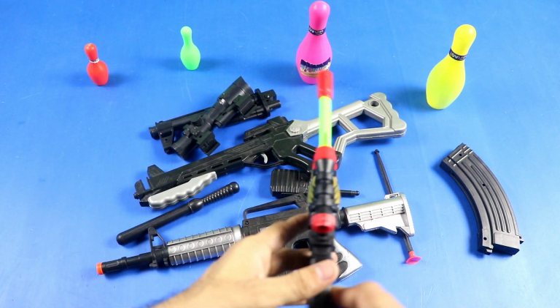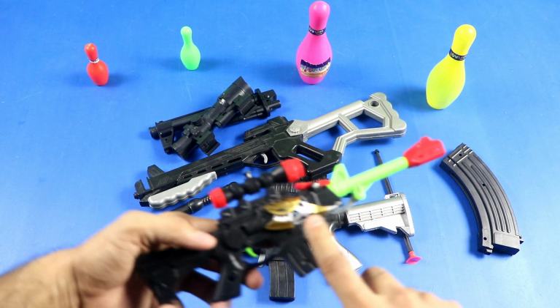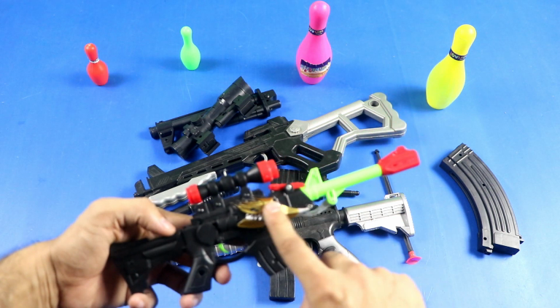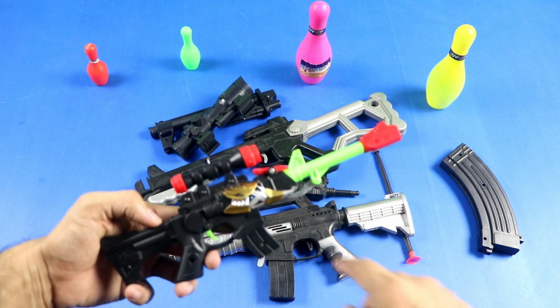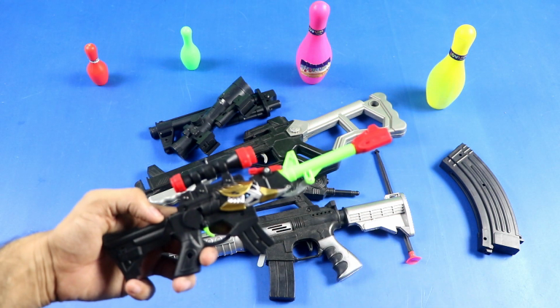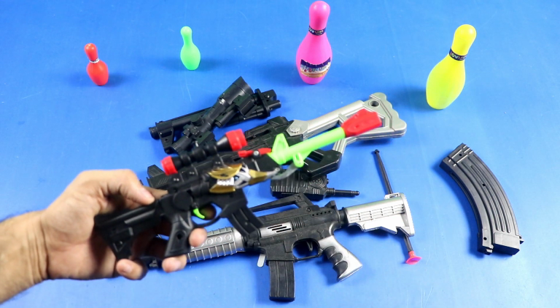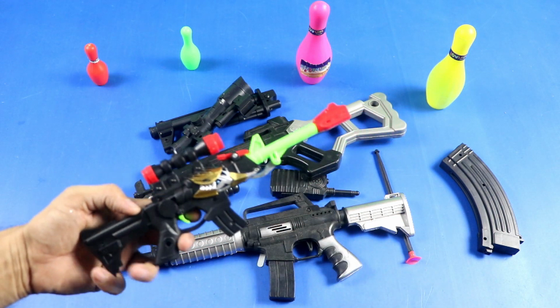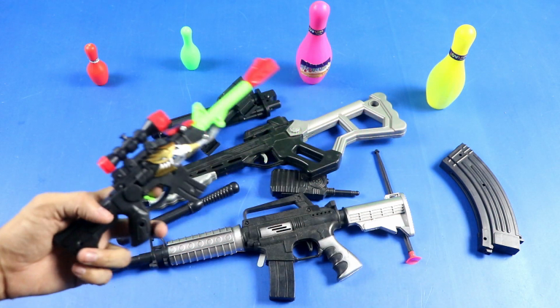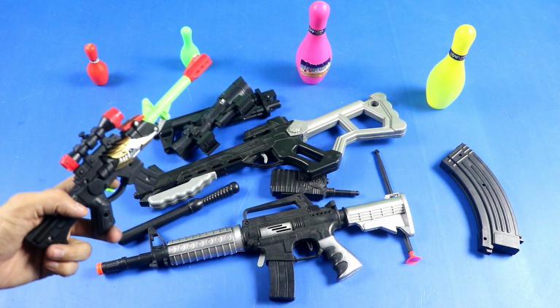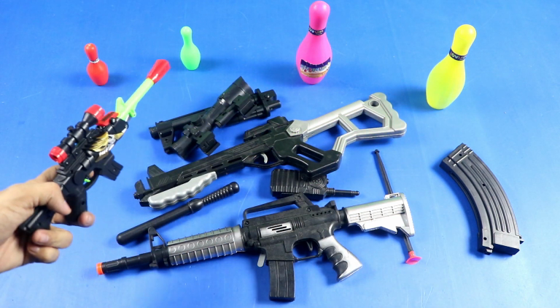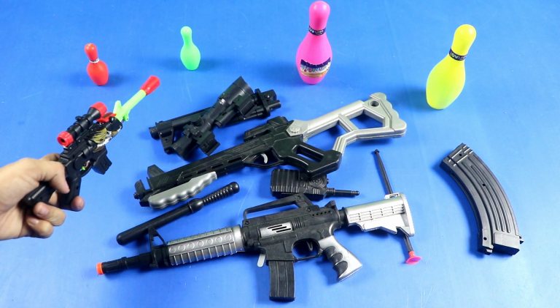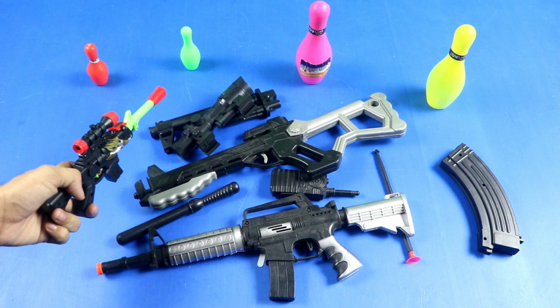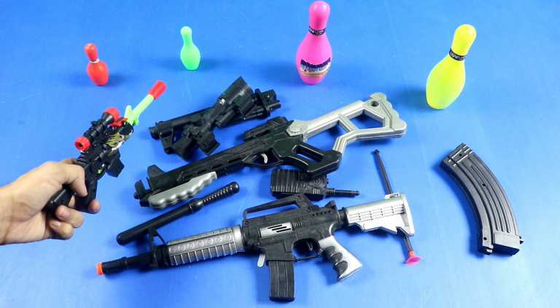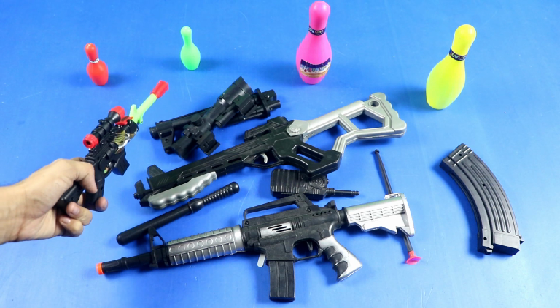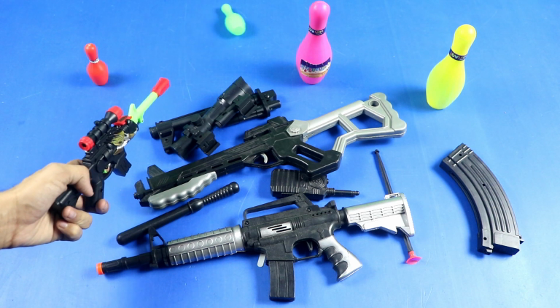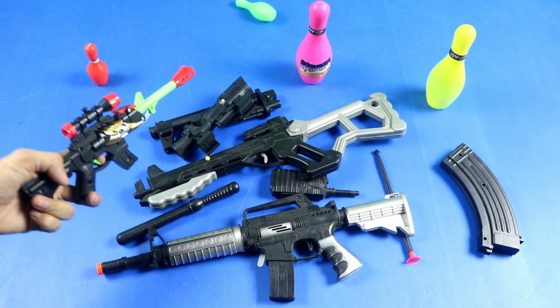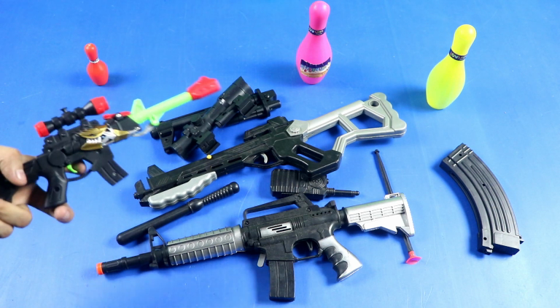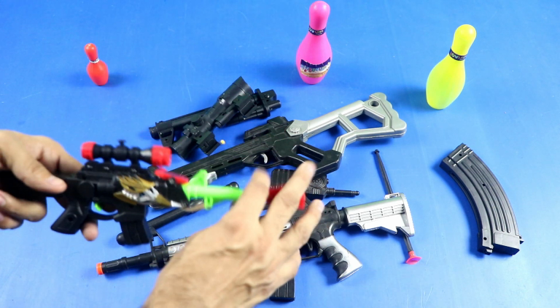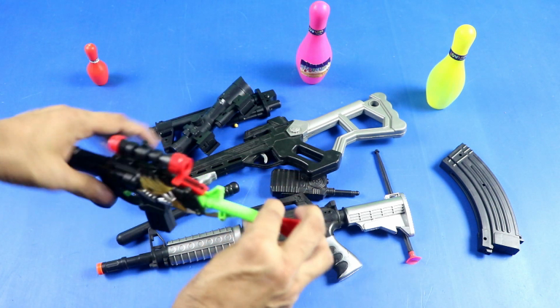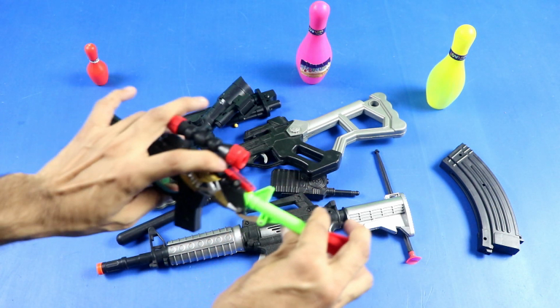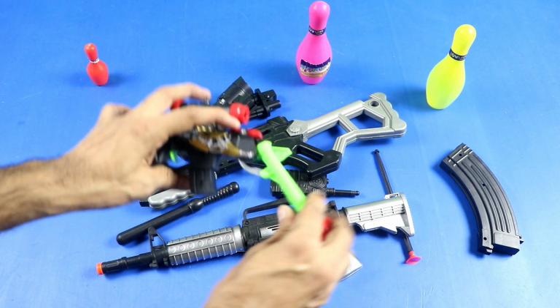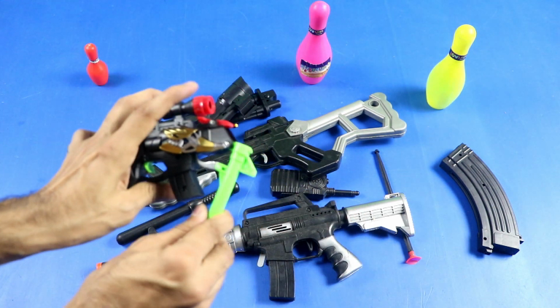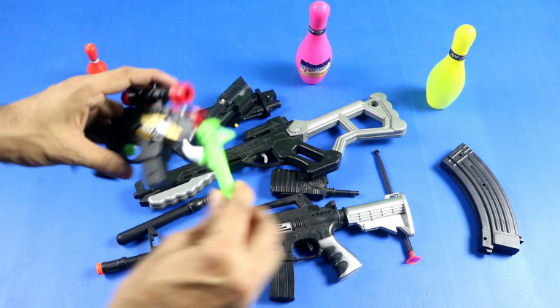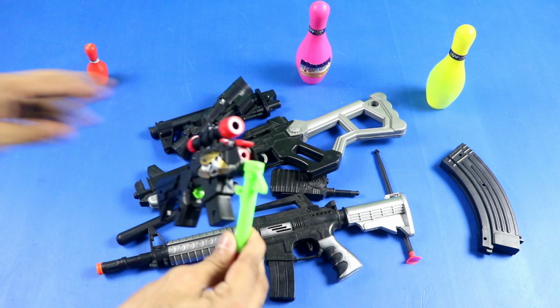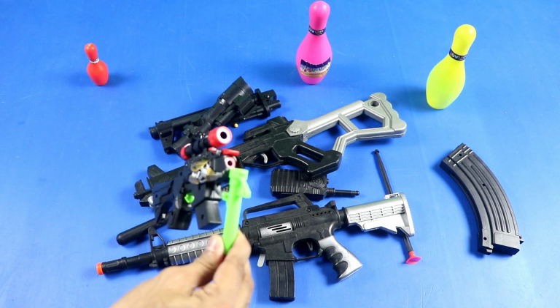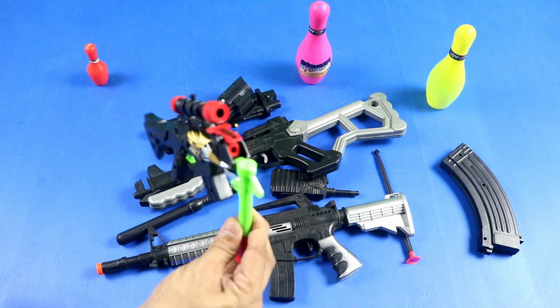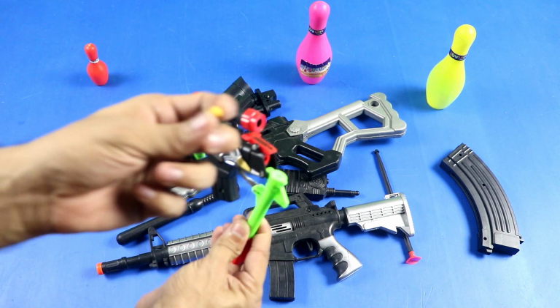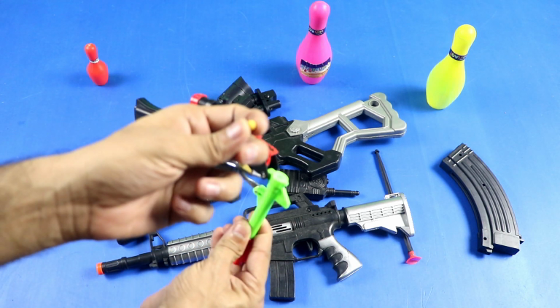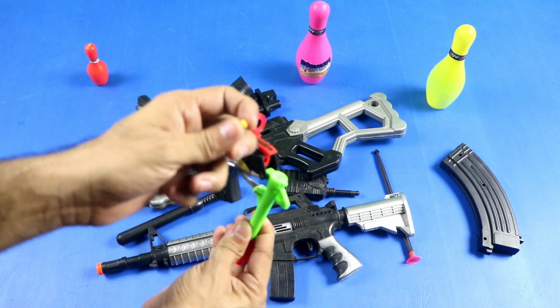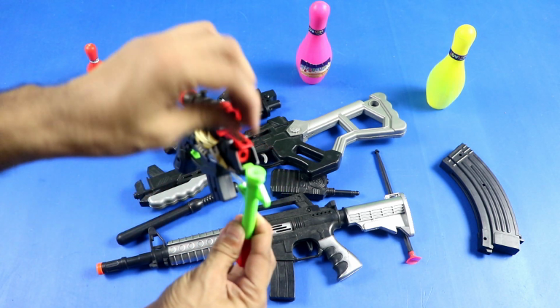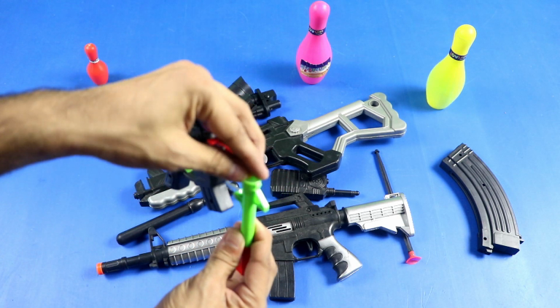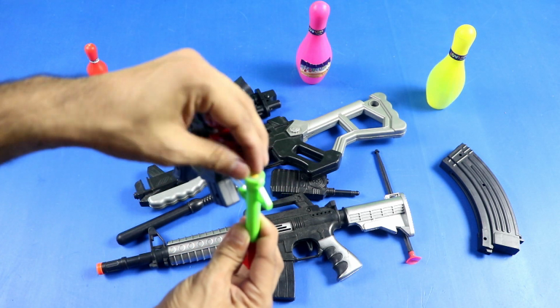Target game mini dragons sniper rifle toy gun — target bowling. Mini sub-bullet demo.